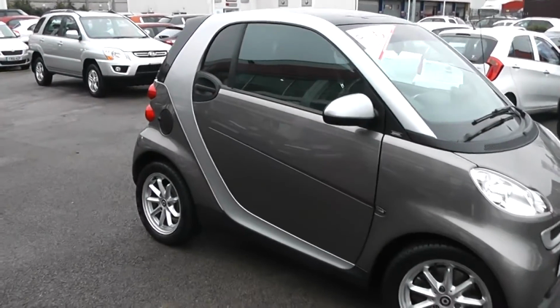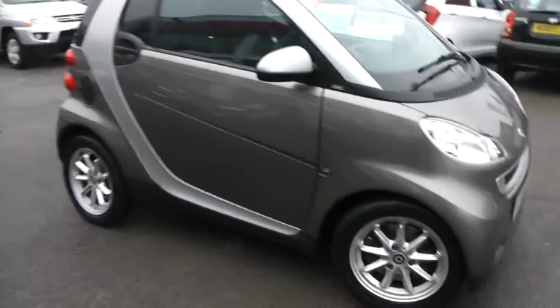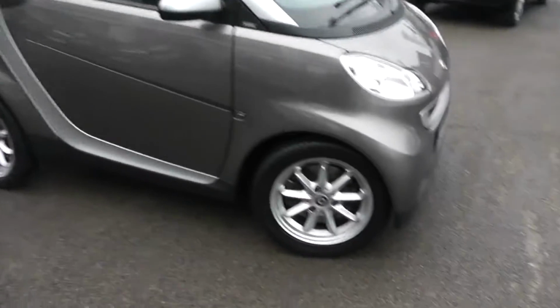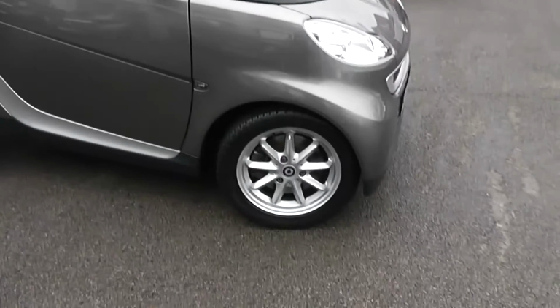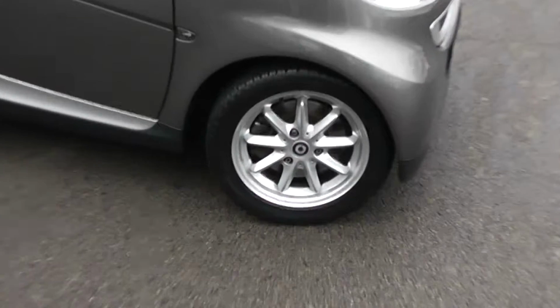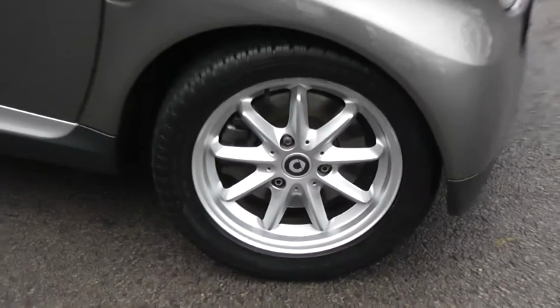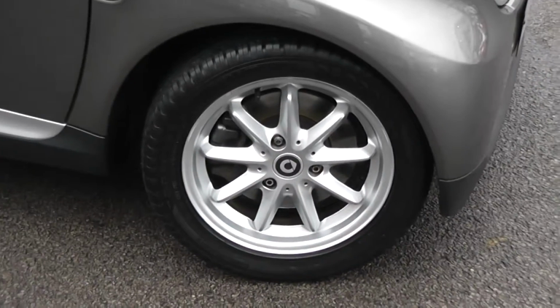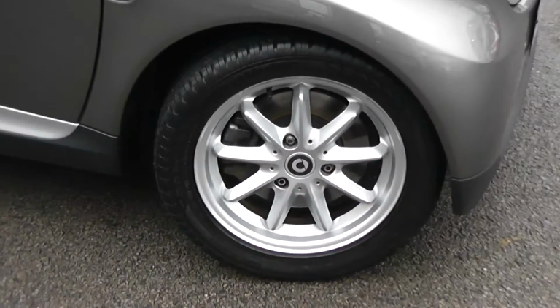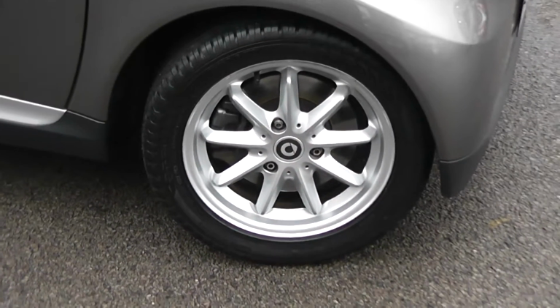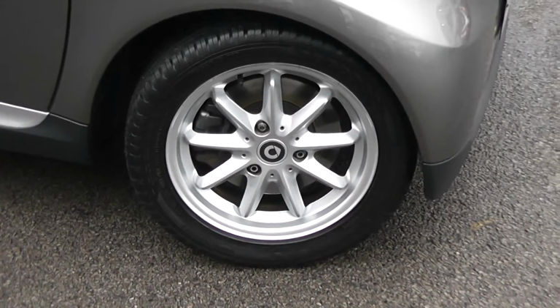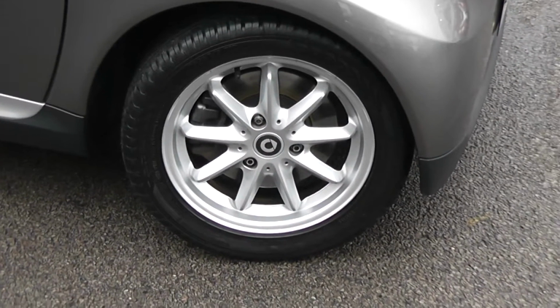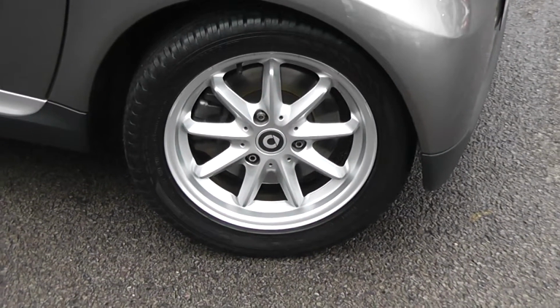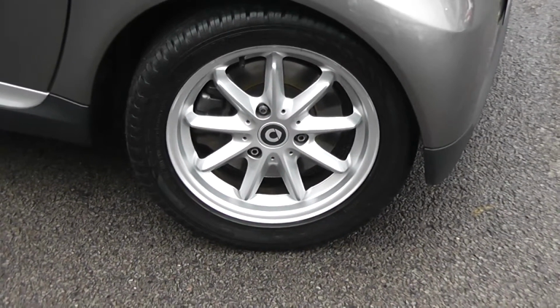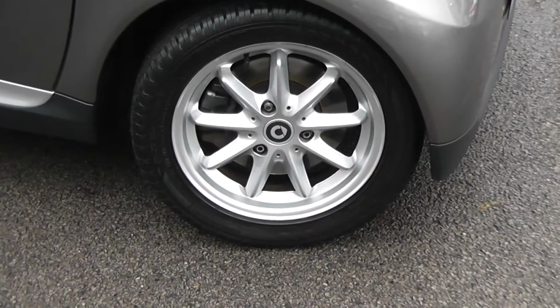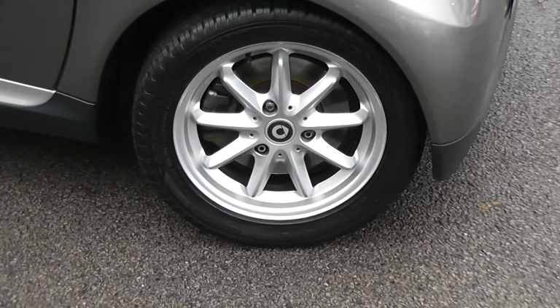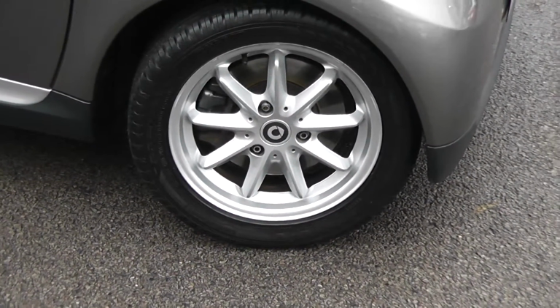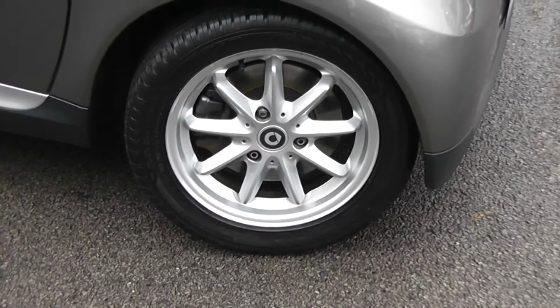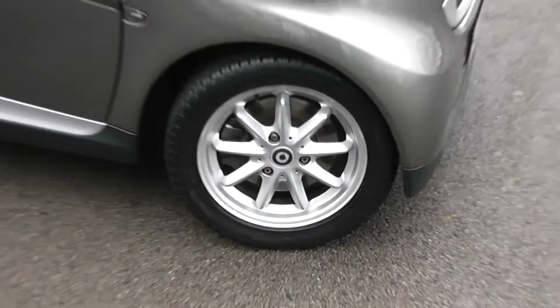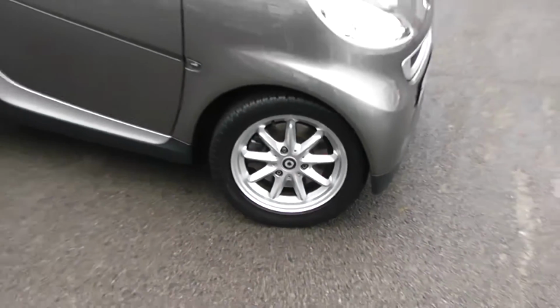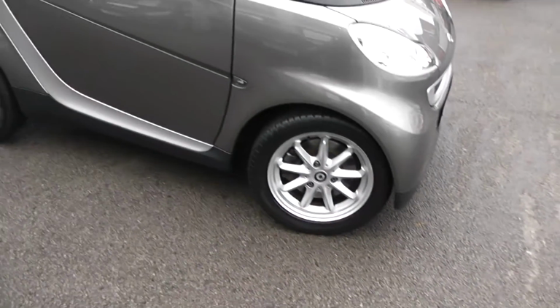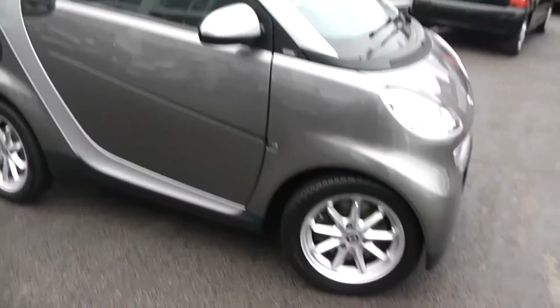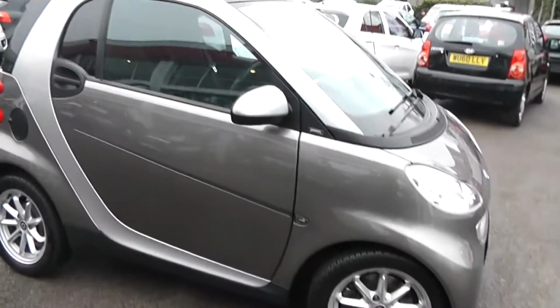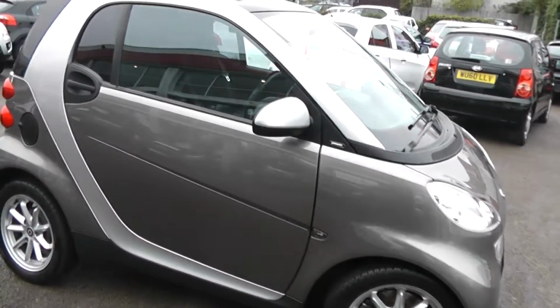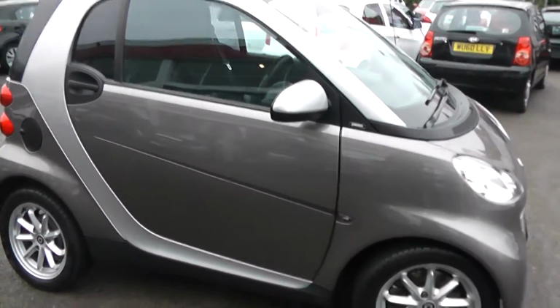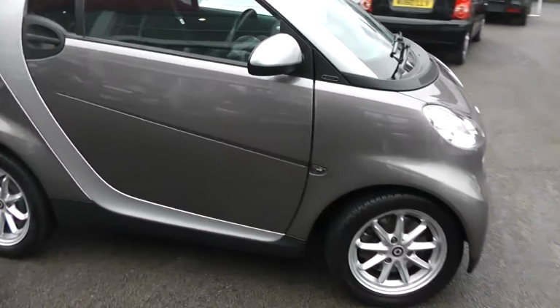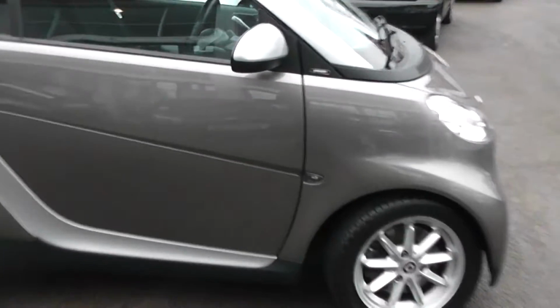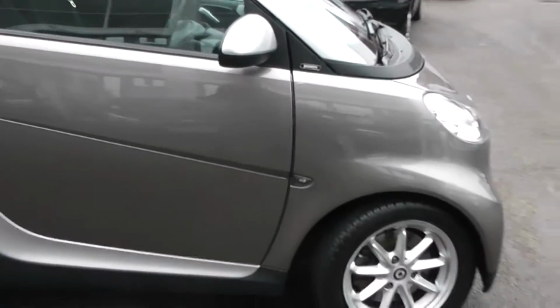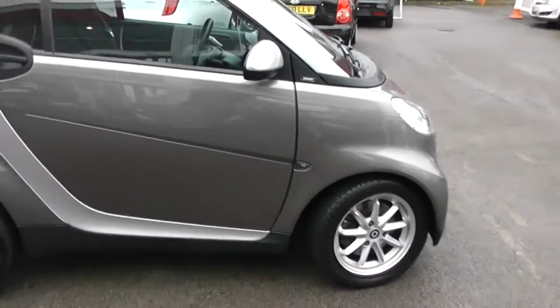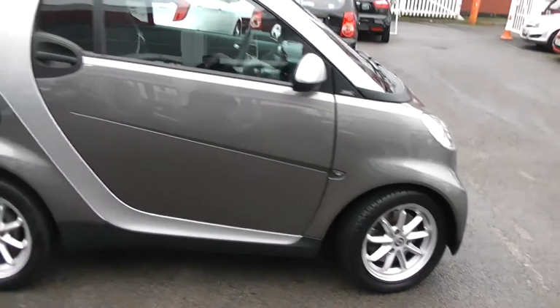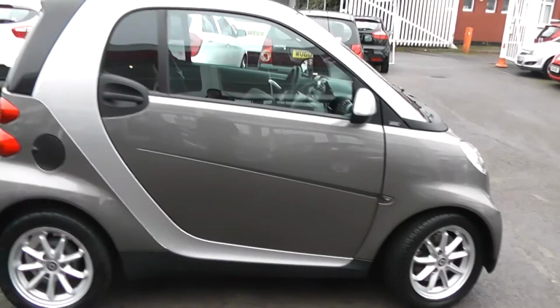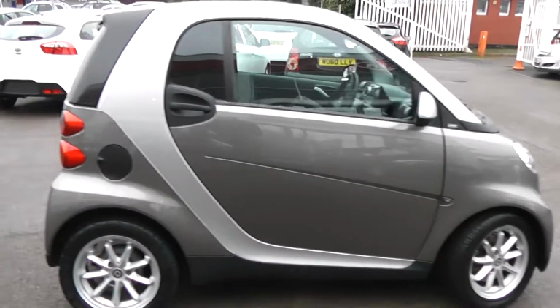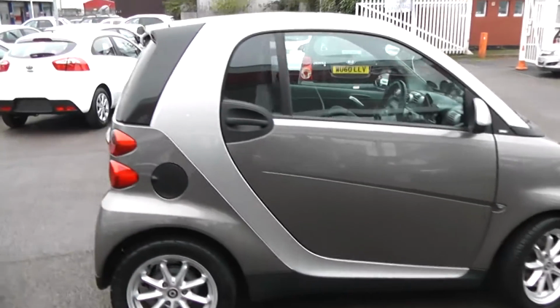We have 15-inch Smart alloy wheels, multi-spoke, with brake discs on the front and drum brakes on the rear, and very good tread on all four tyres. We've got silver wing mirrors and side indicator lights, with tinted rear windows.